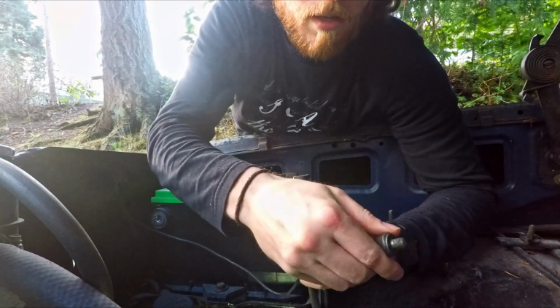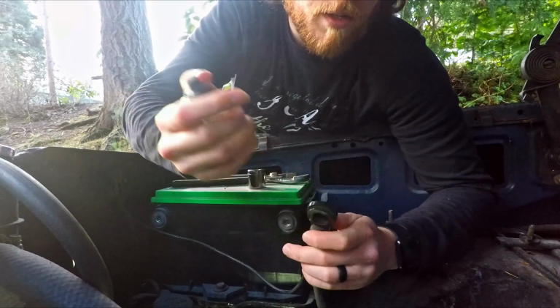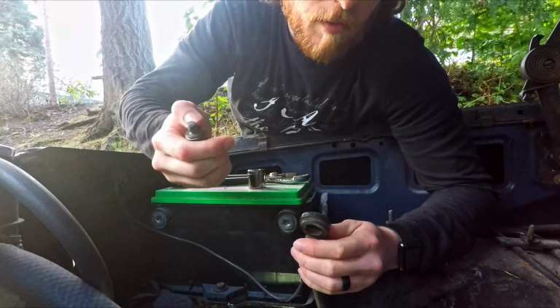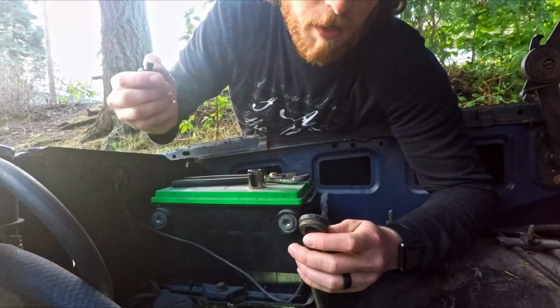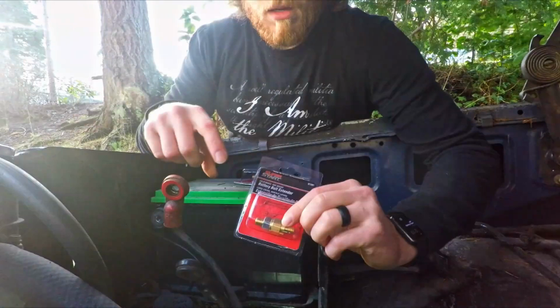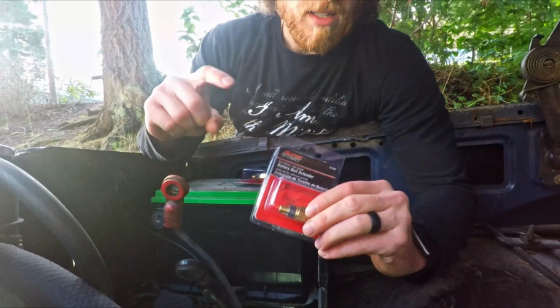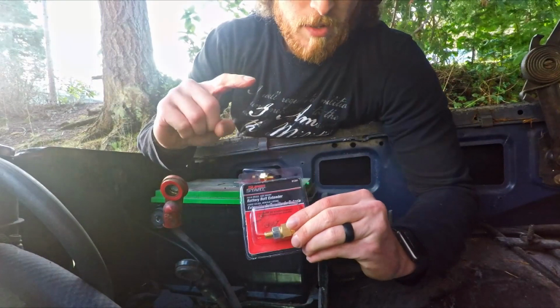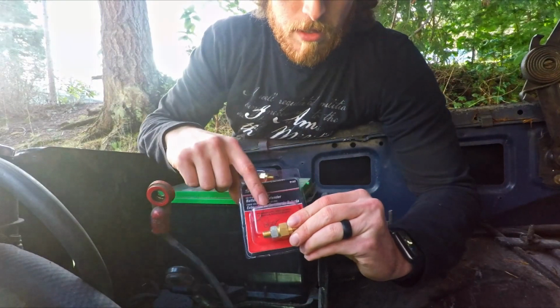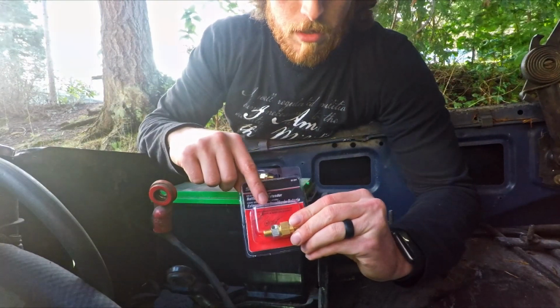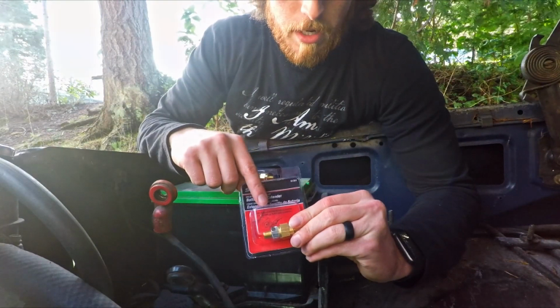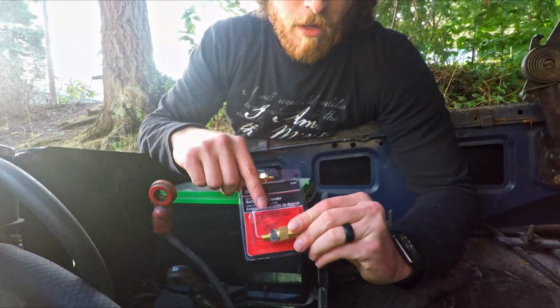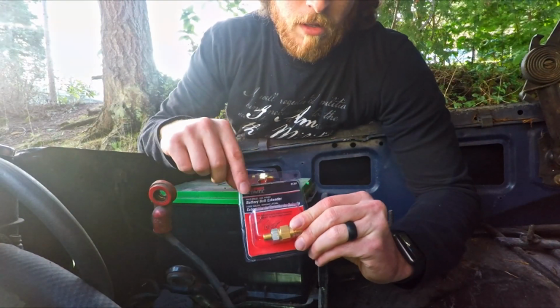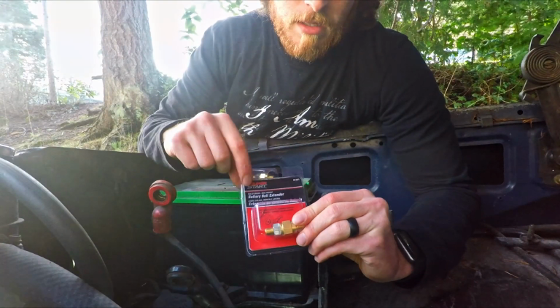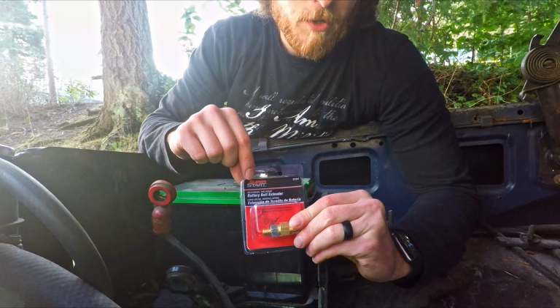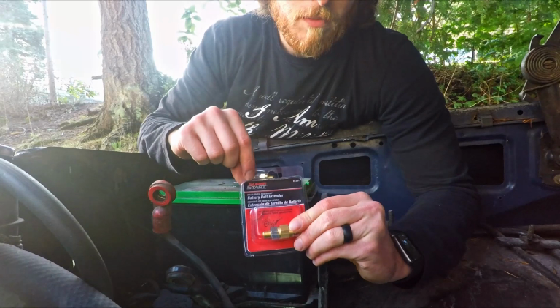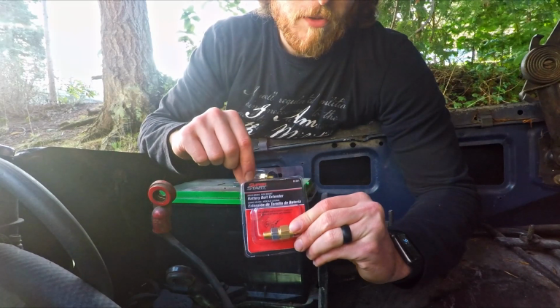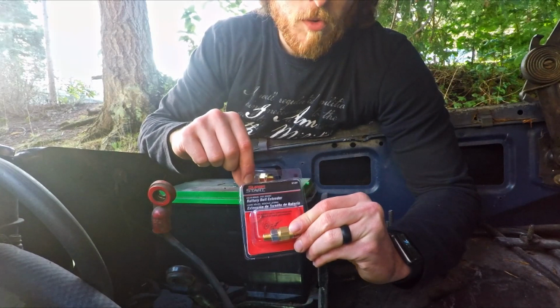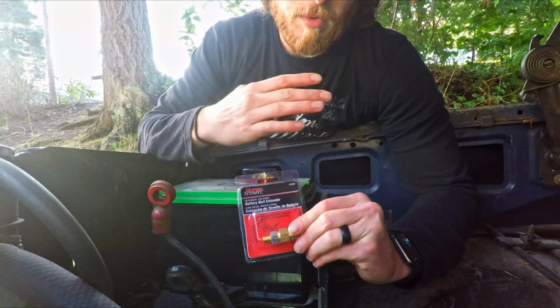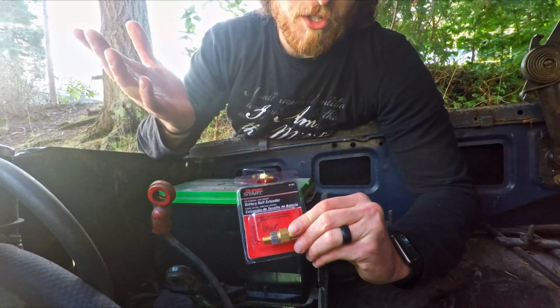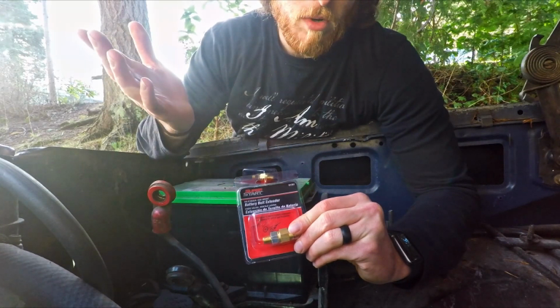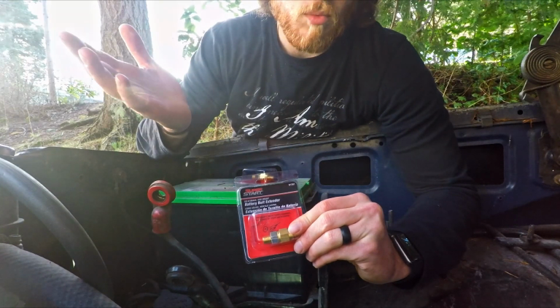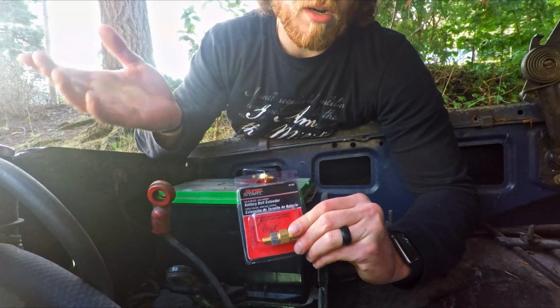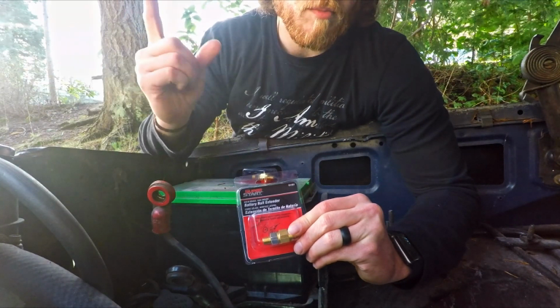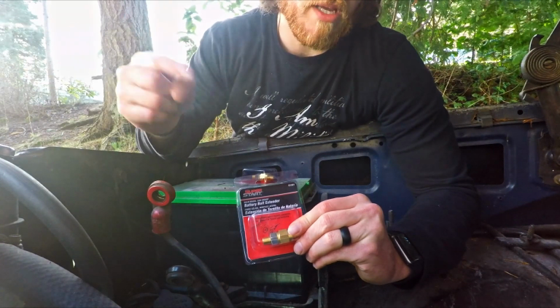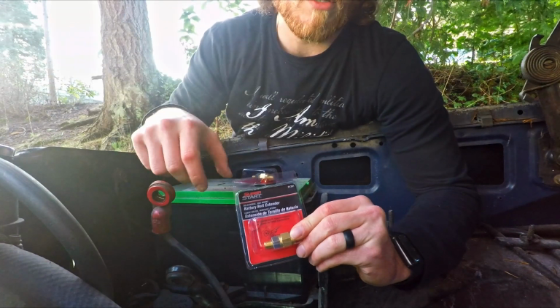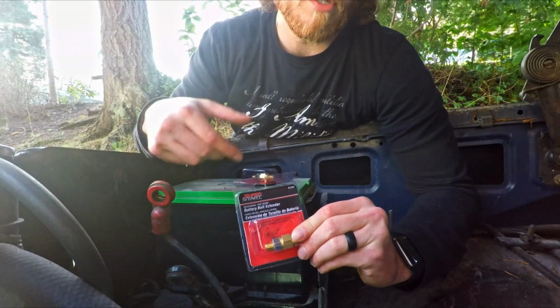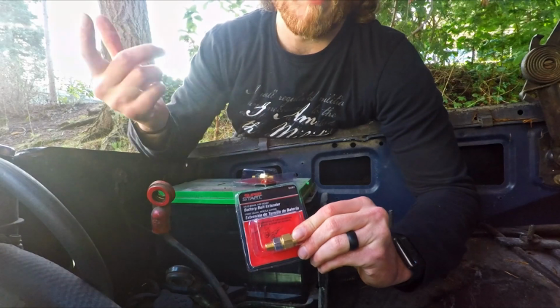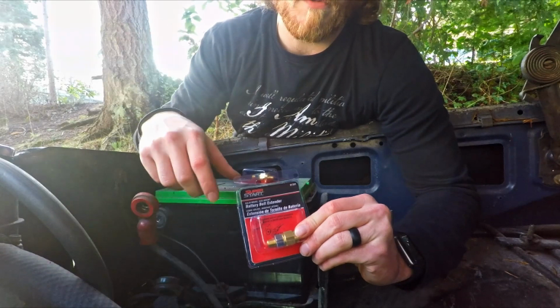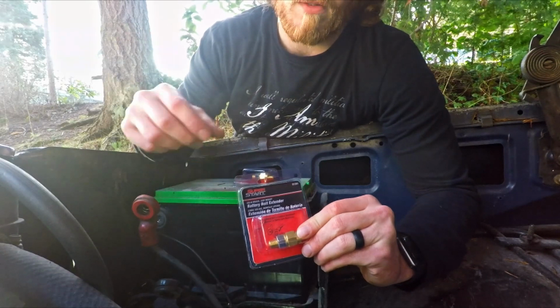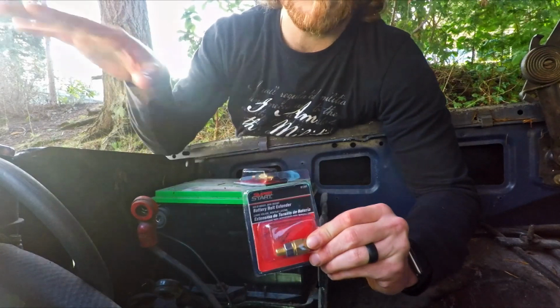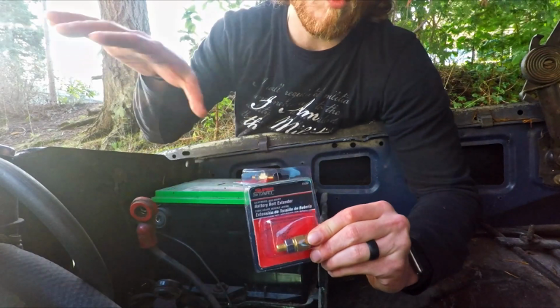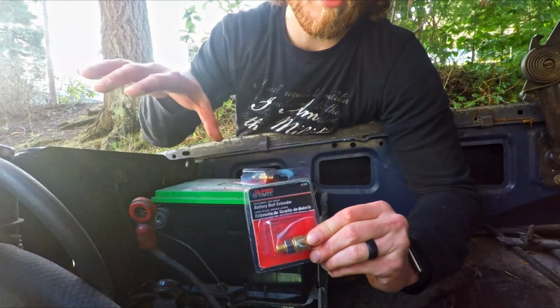Now we're gonna do the same thing on the positive. Next we've got the install of this guy. This is the Super Start brand from O'Reilly's, but any generic one will work. I'll even put a link in the description so you can pick one up for yourself, as well as all the tools that I used.